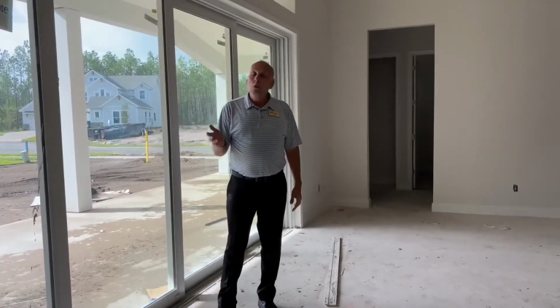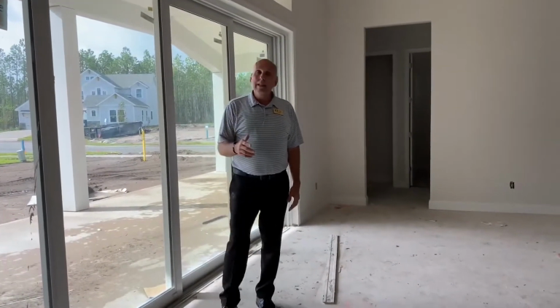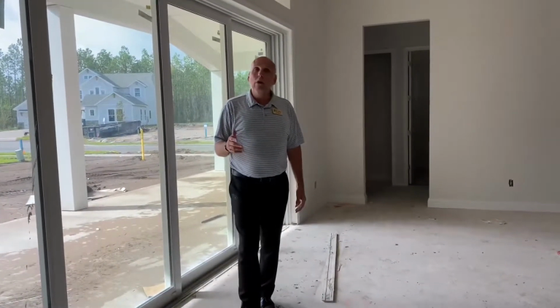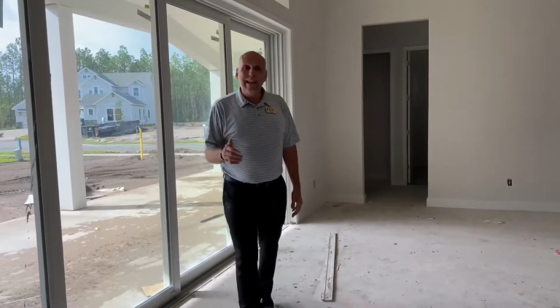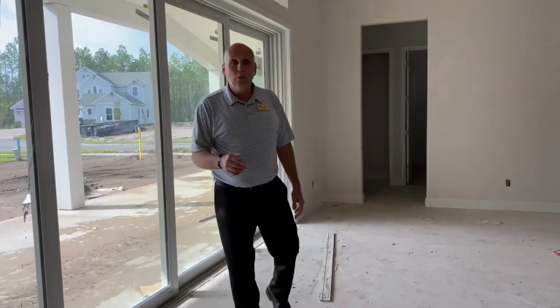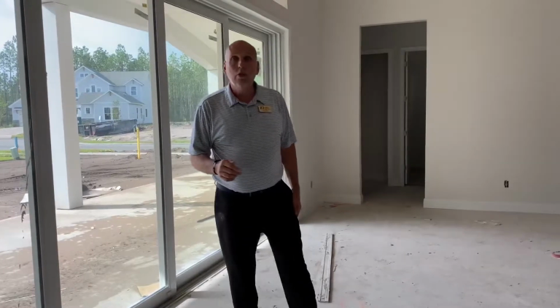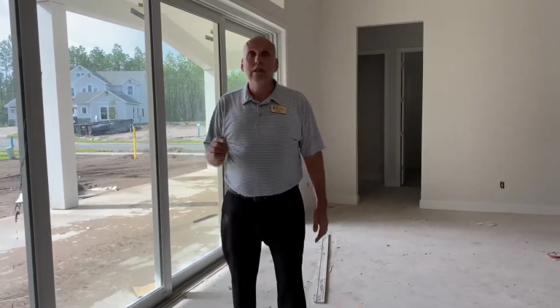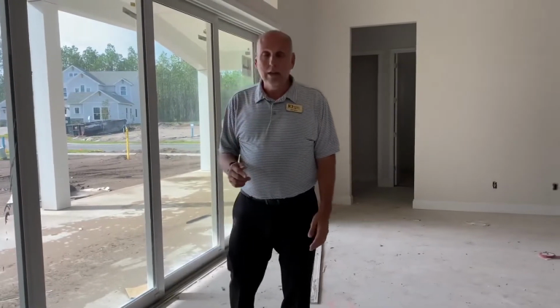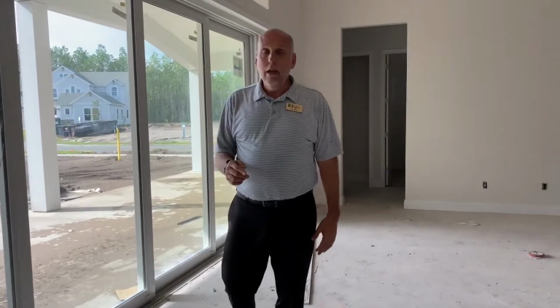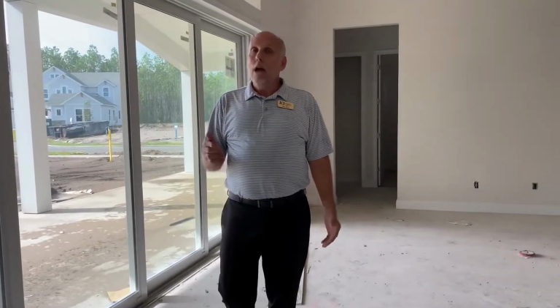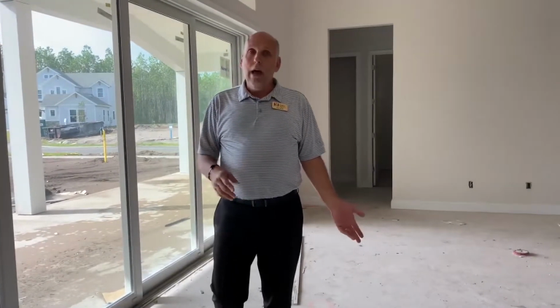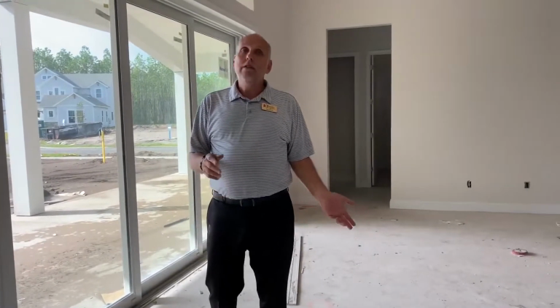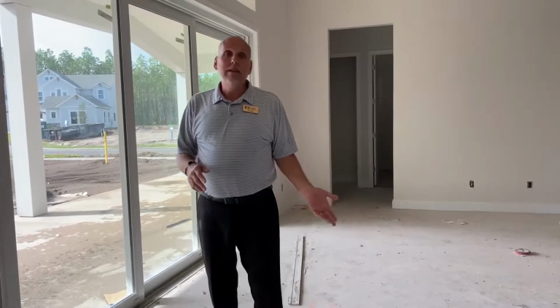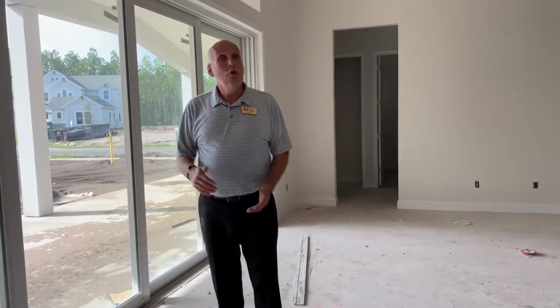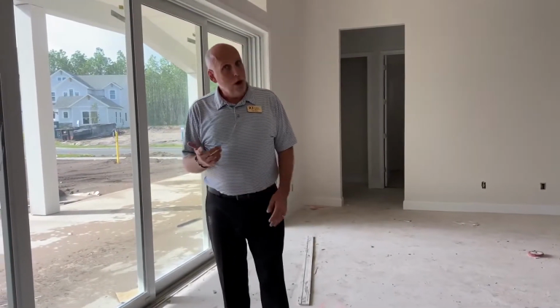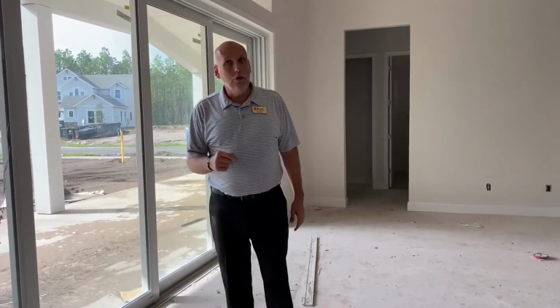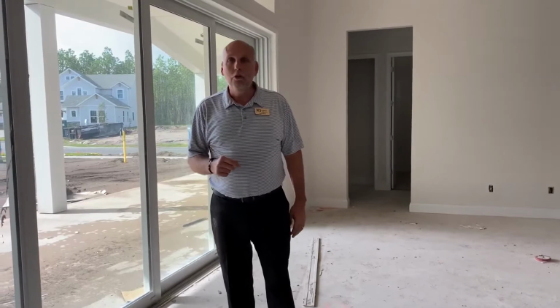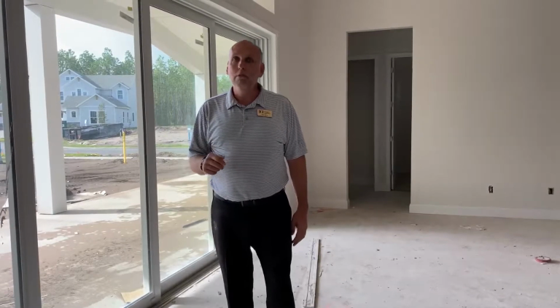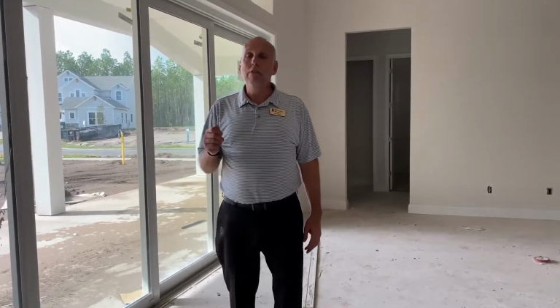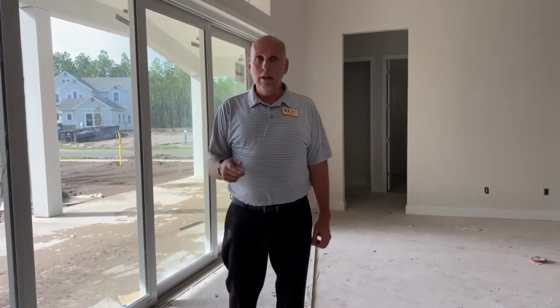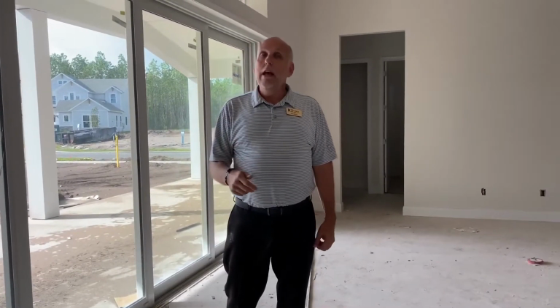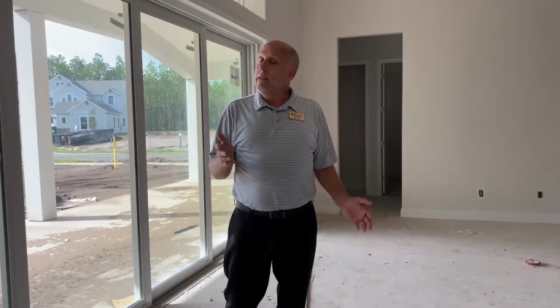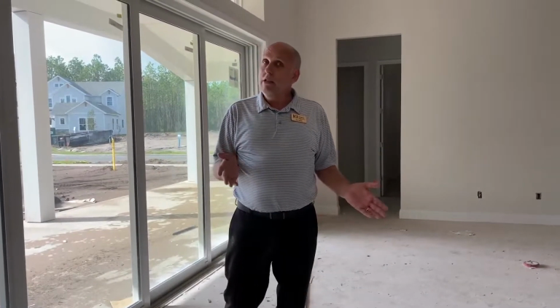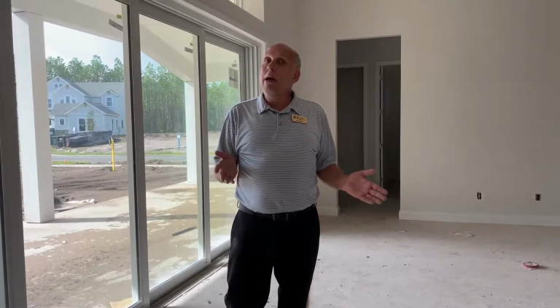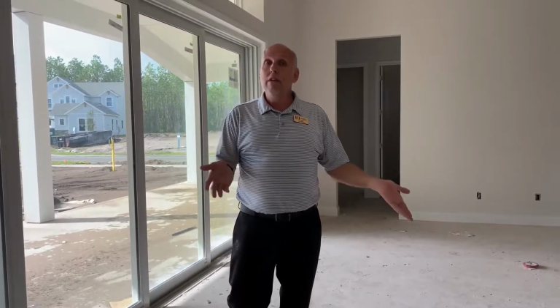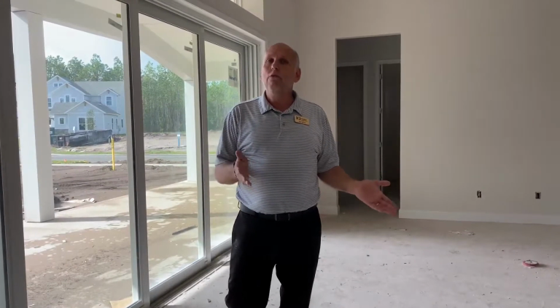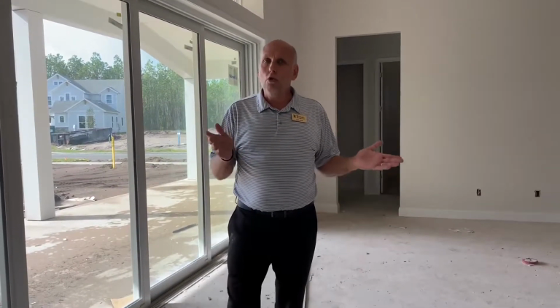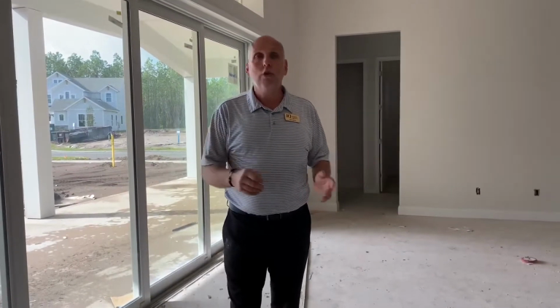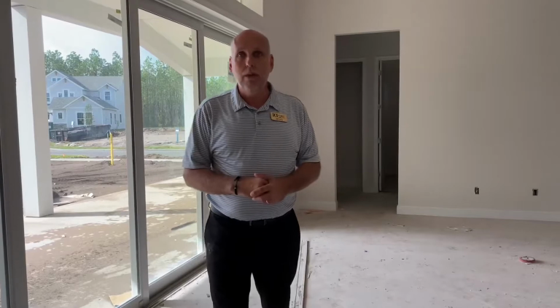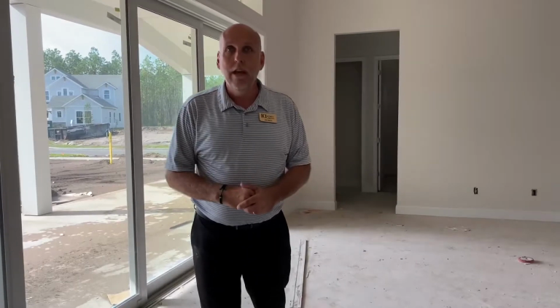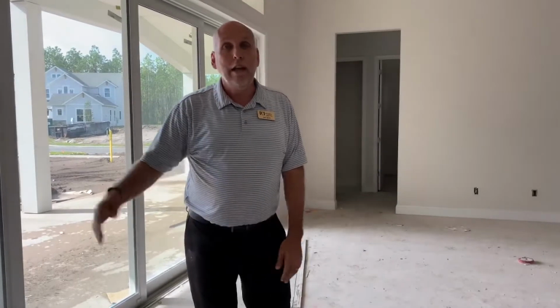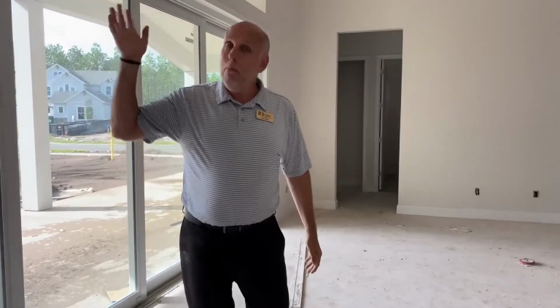Once again, we are in Anthem Ridge, which is in Nocatee. Come on out and see myself or my partner, who you should know now is my wife Kelly. Let us sell you this home and move into it for a great Christmas present. Gotta go, bye!